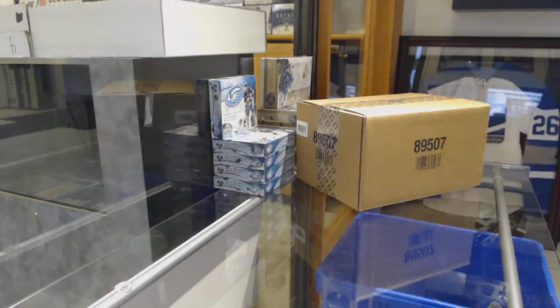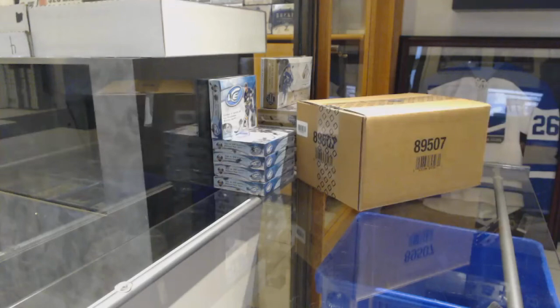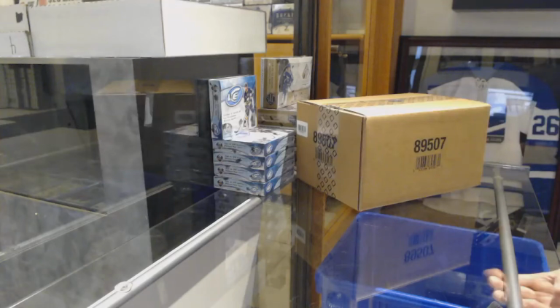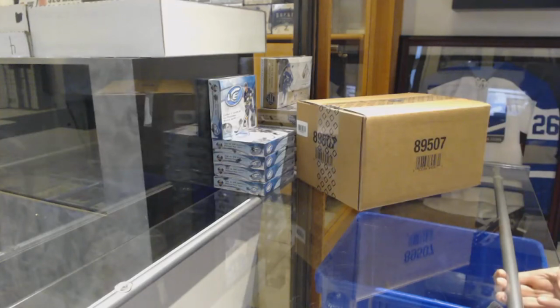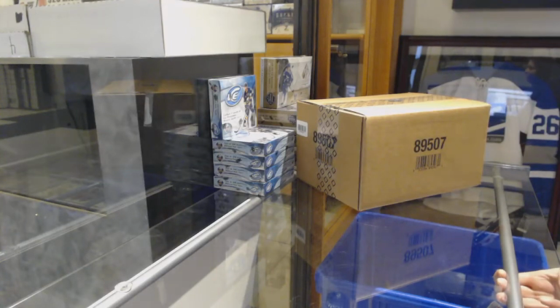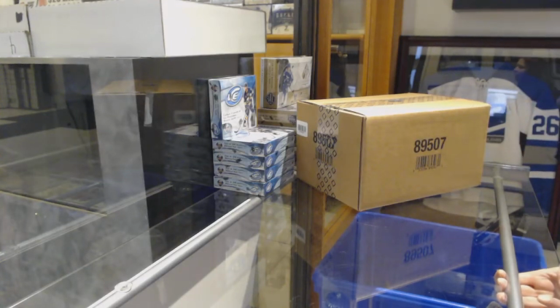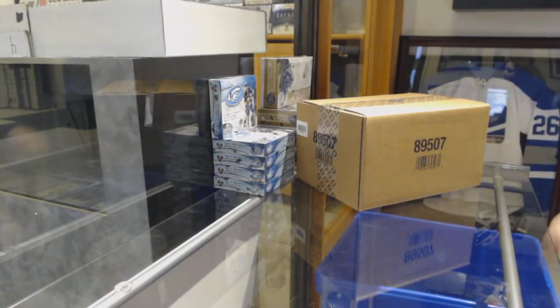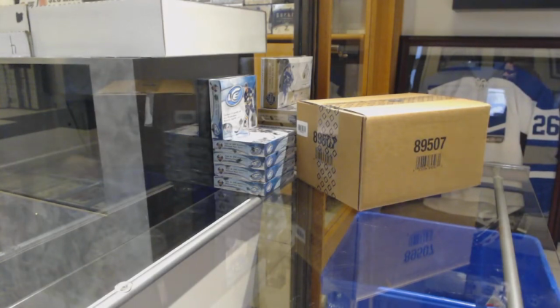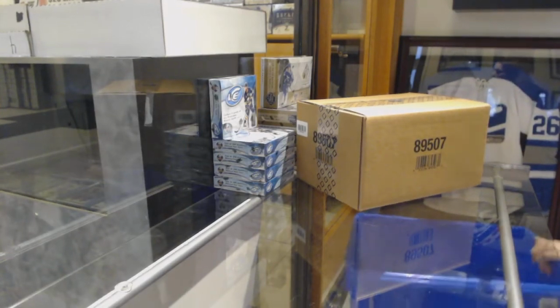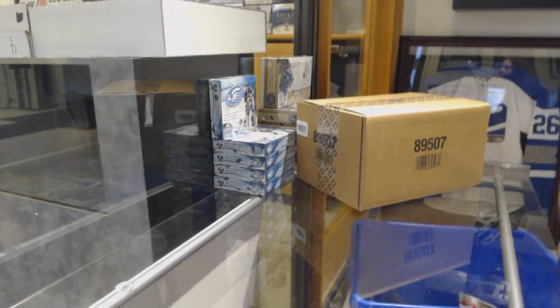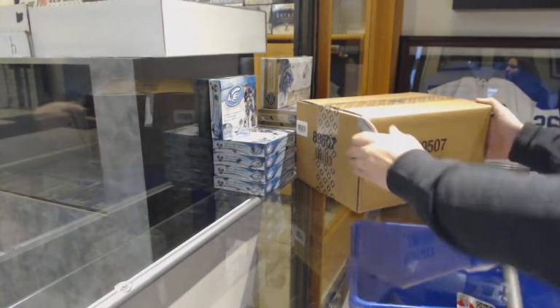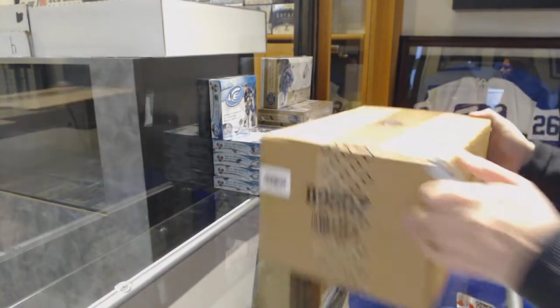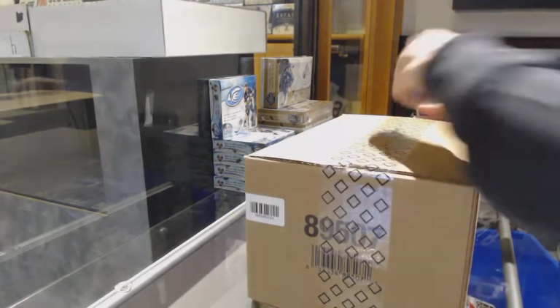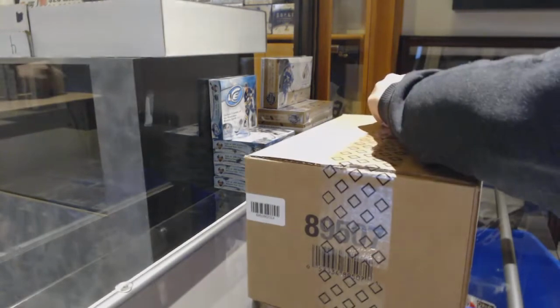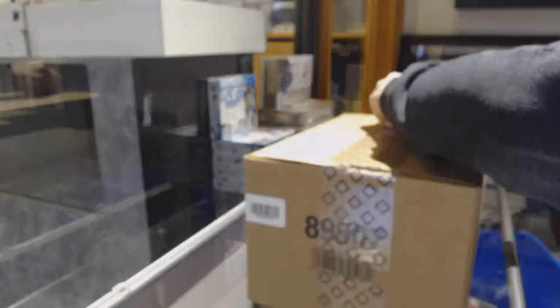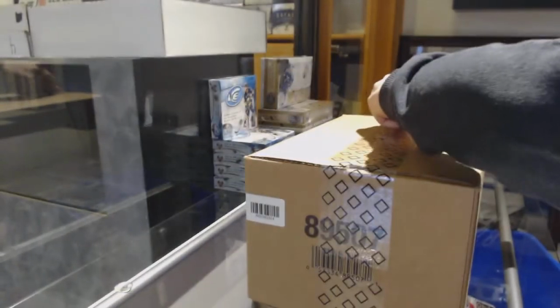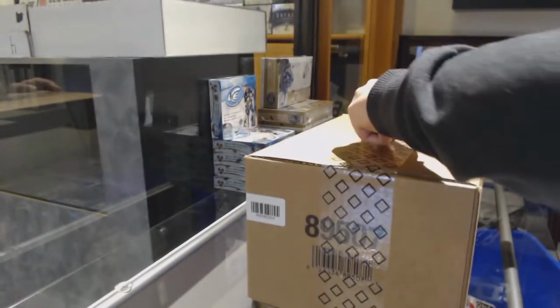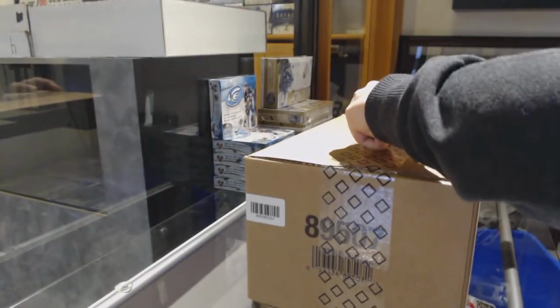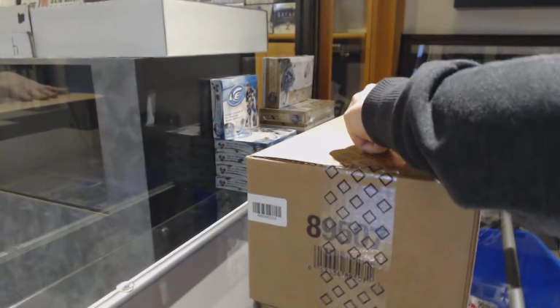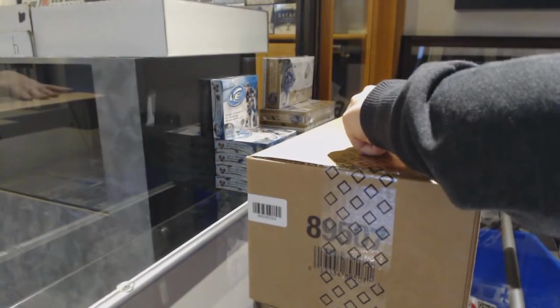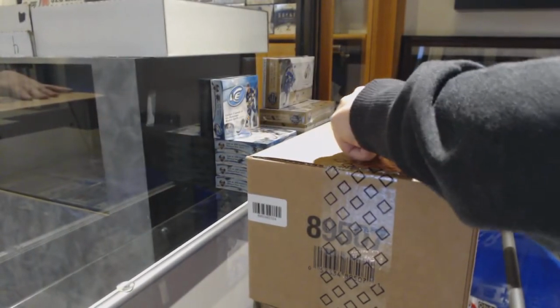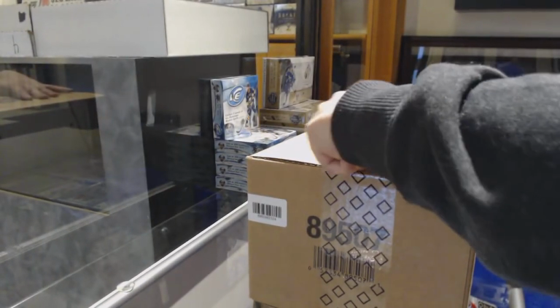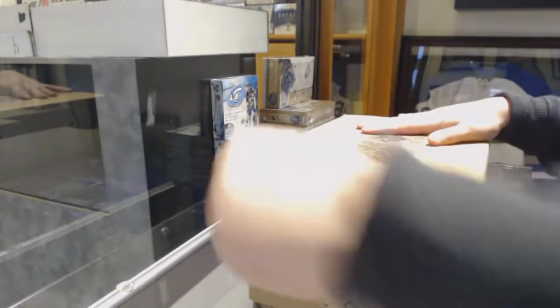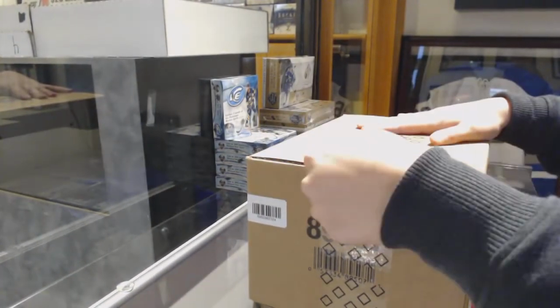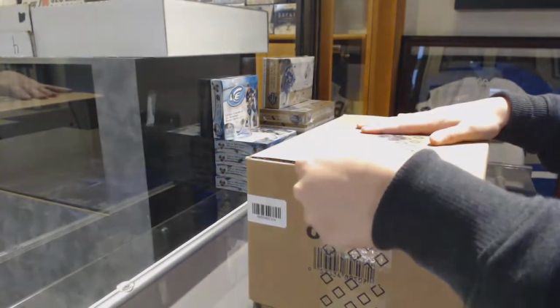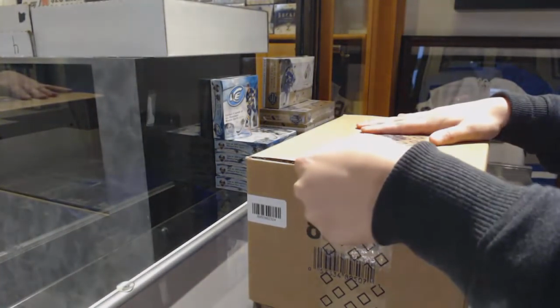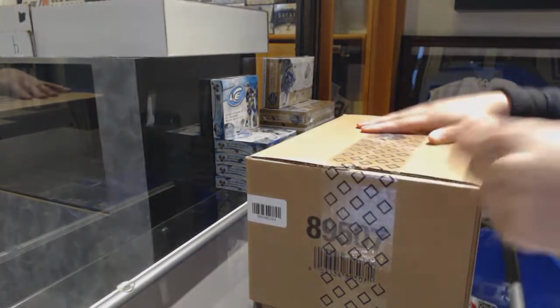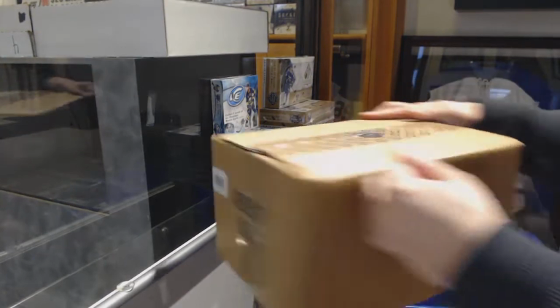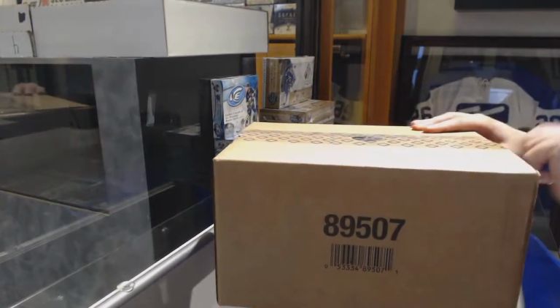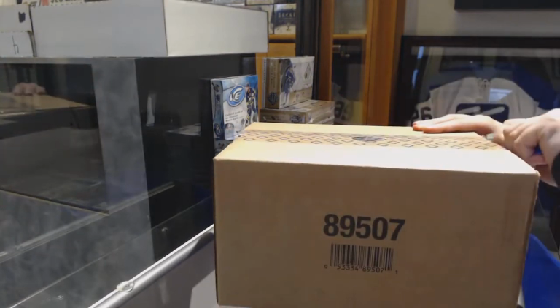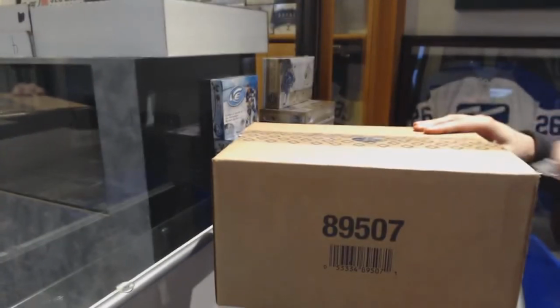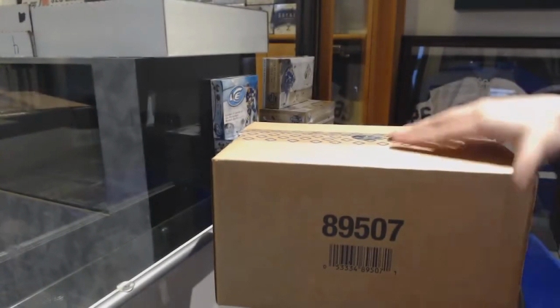Starting off staying in secret break 9808, we've got the 2017-18 Upper Deck The Cup 6-box case break.